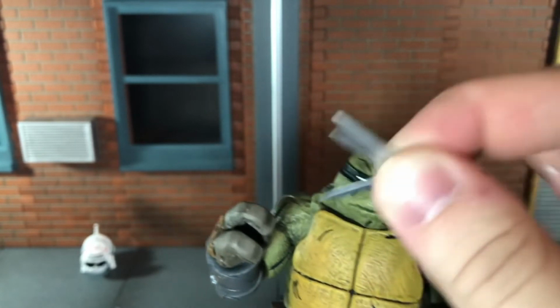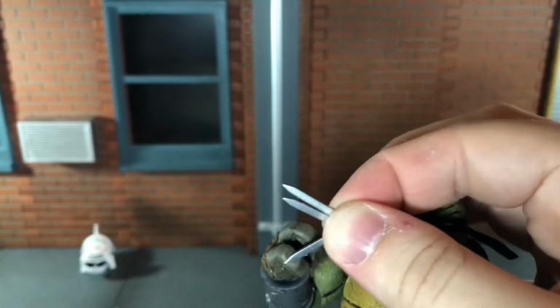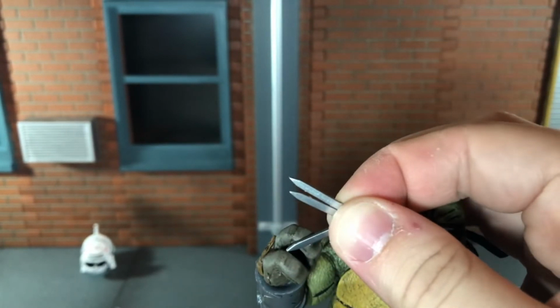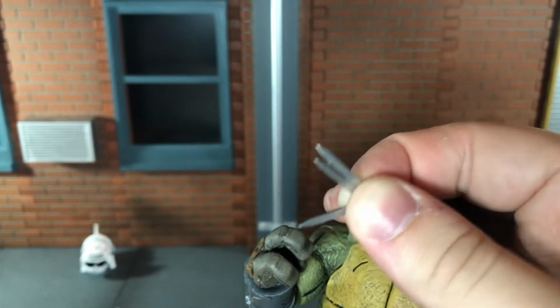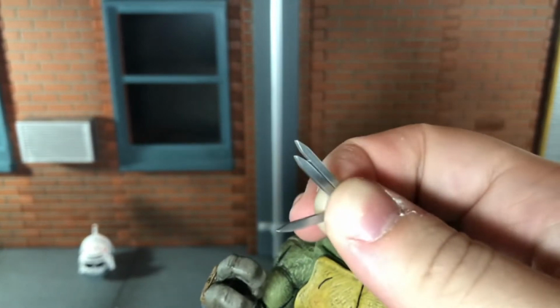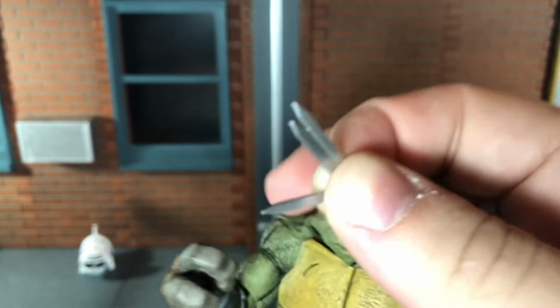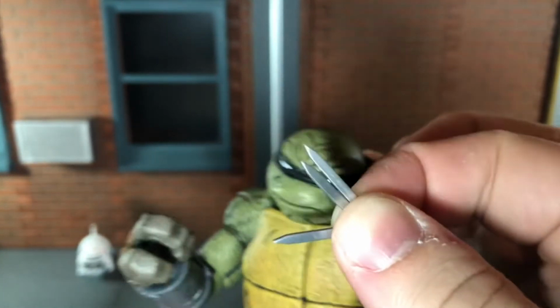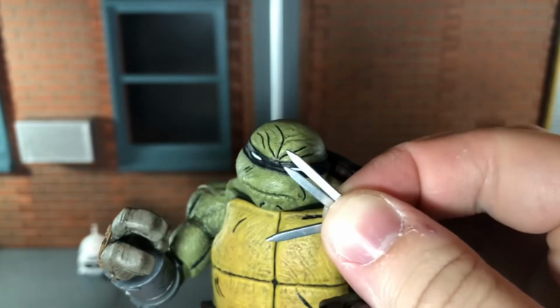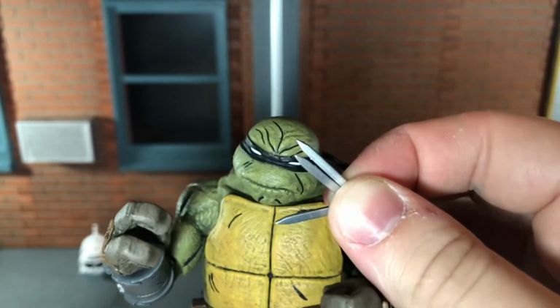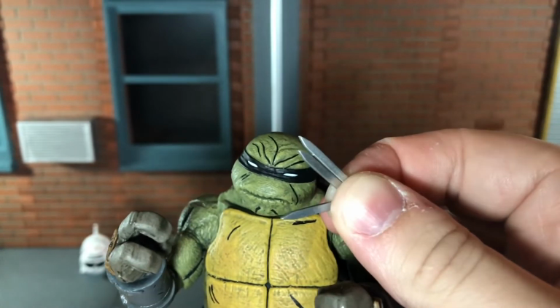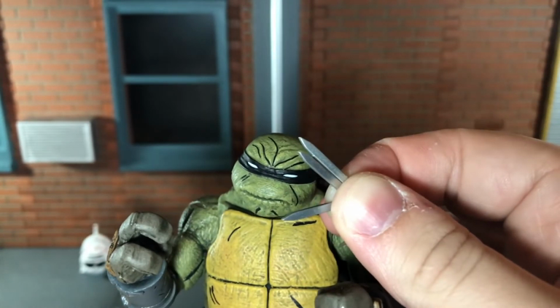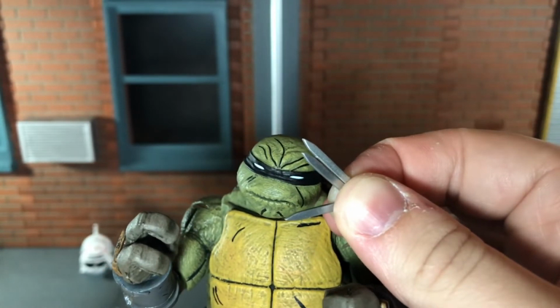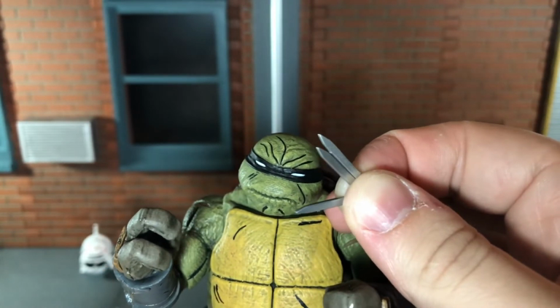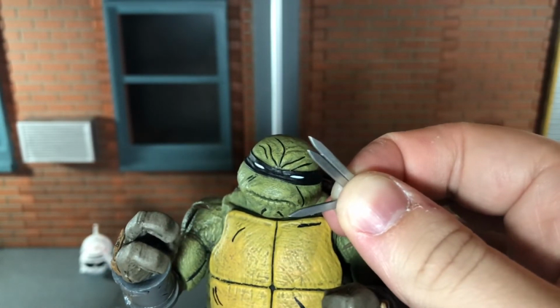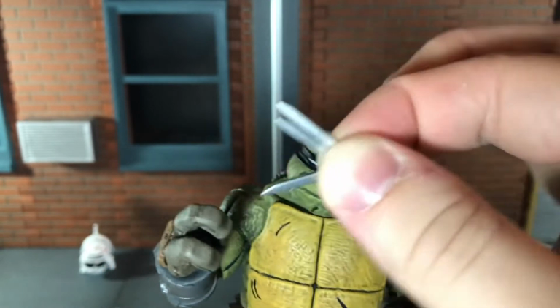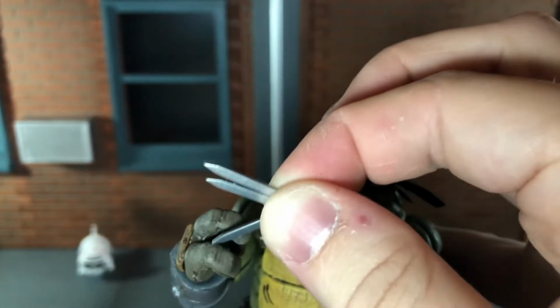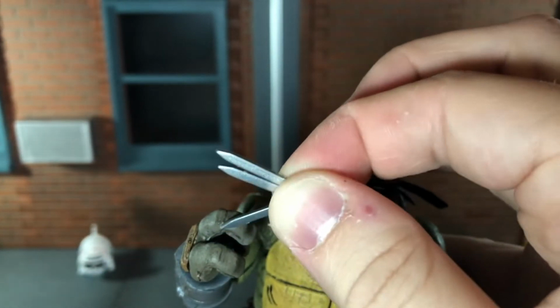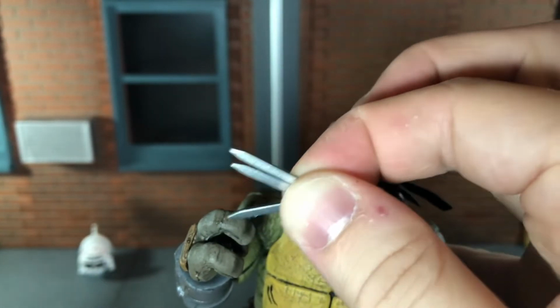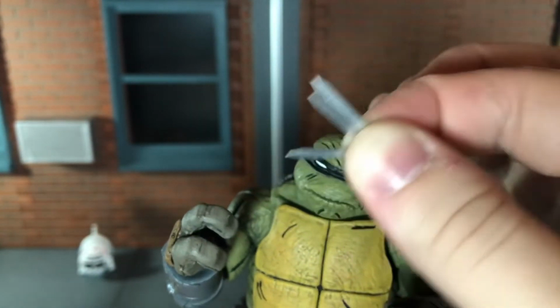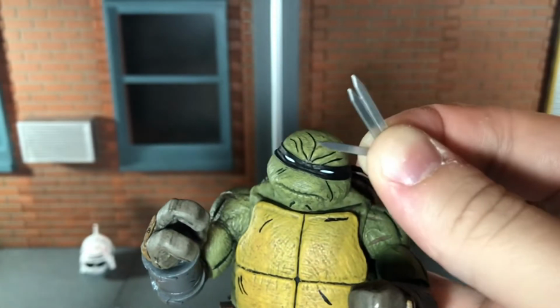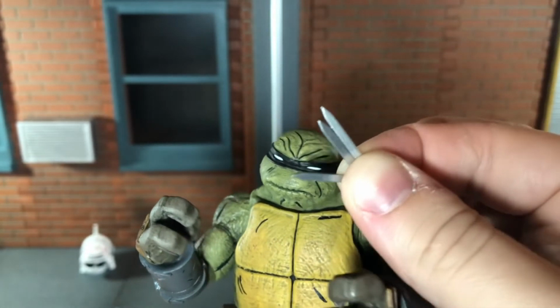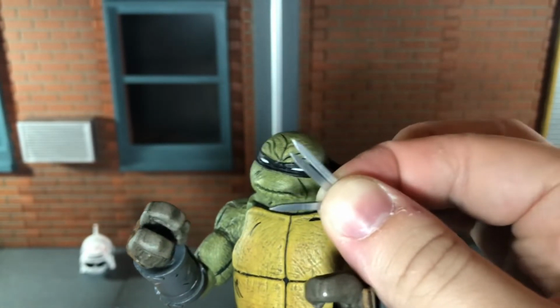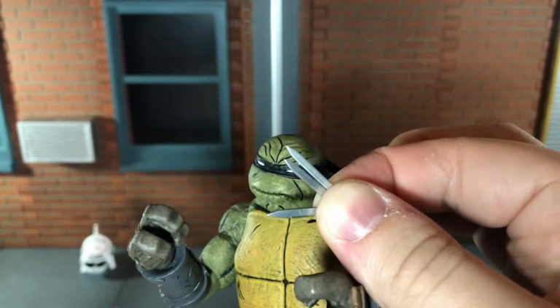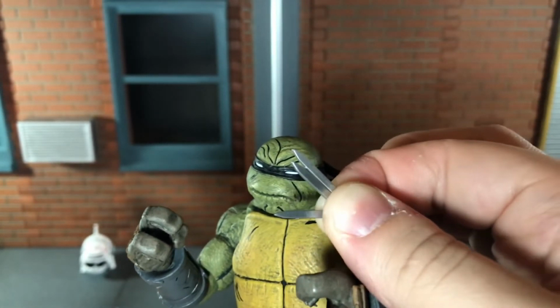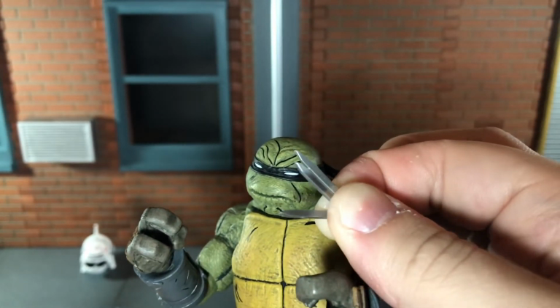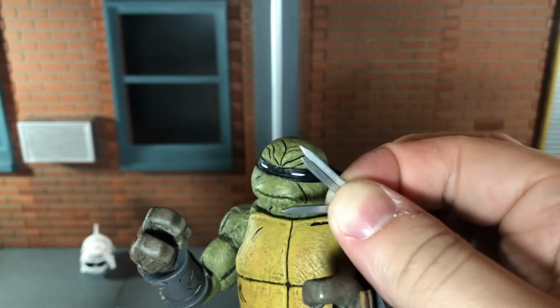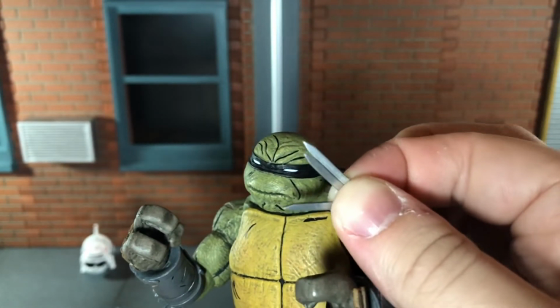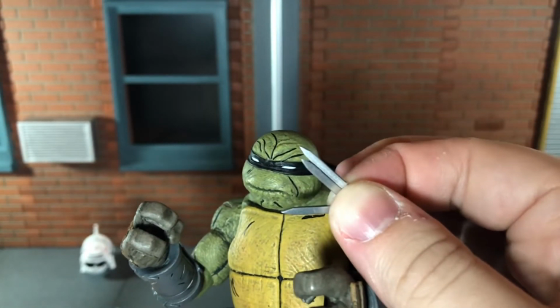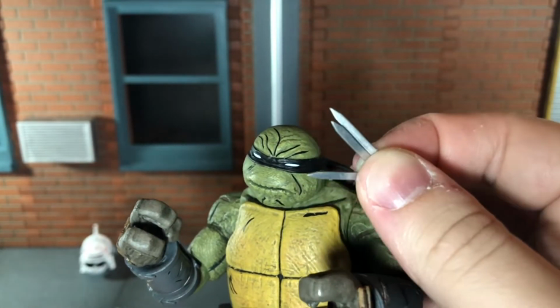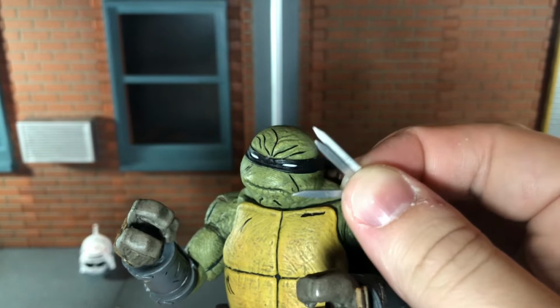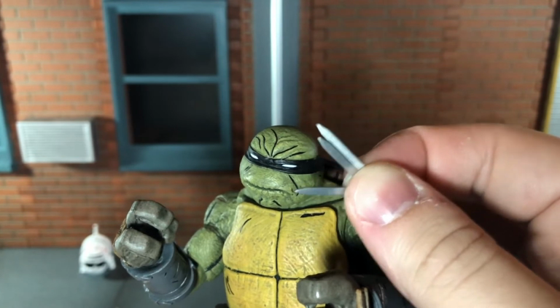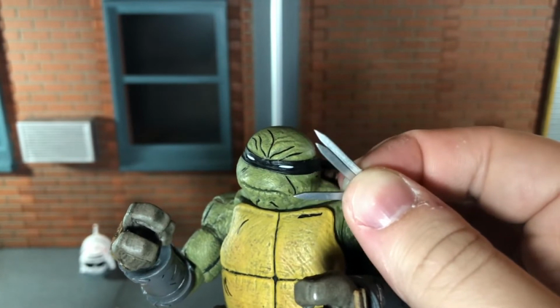You could probably put the throwing knives in his hand but they're so tiny that they're really loose. I would have preferred an alternate hand where these were molded in between the fingers — I think that would have looked really cool. These are very tiny and I've already lost them a few times.